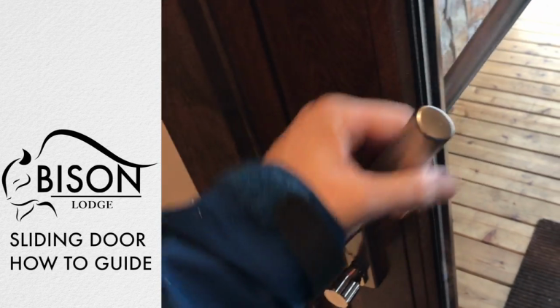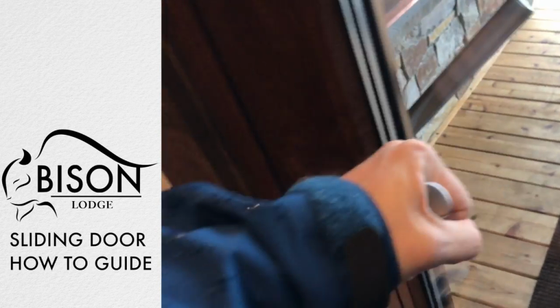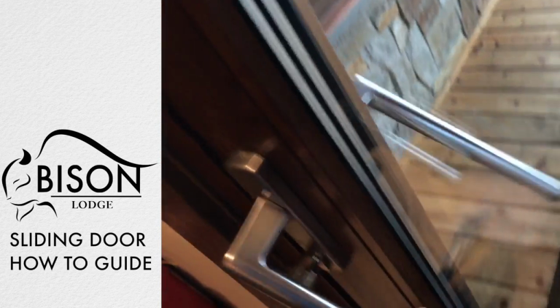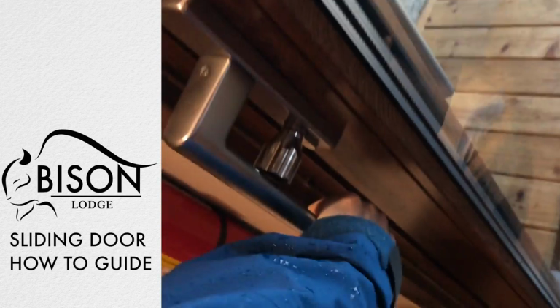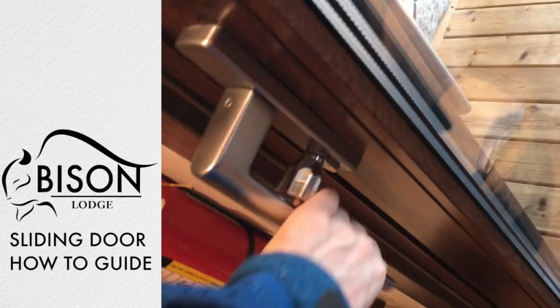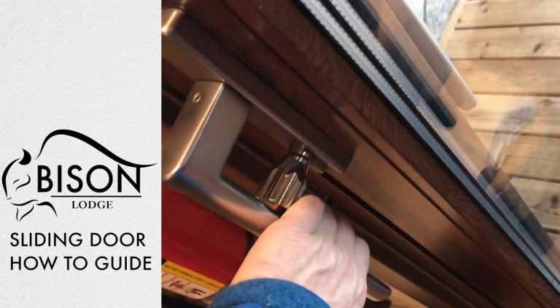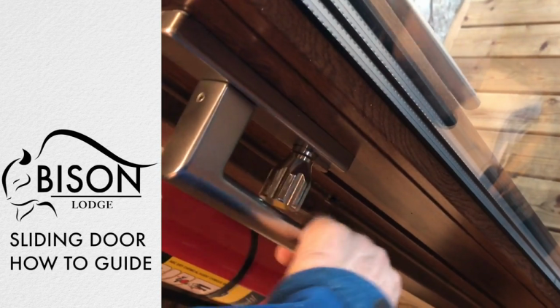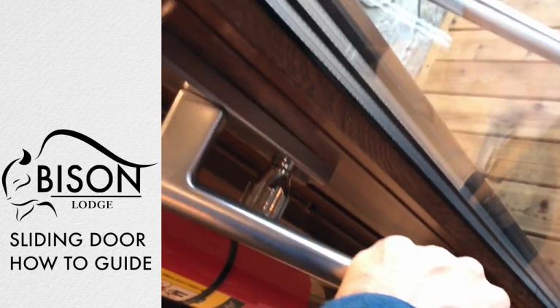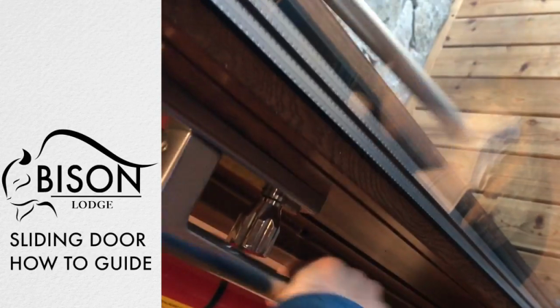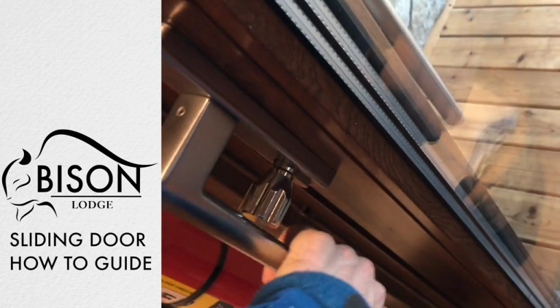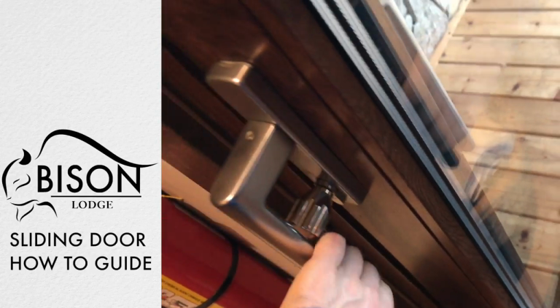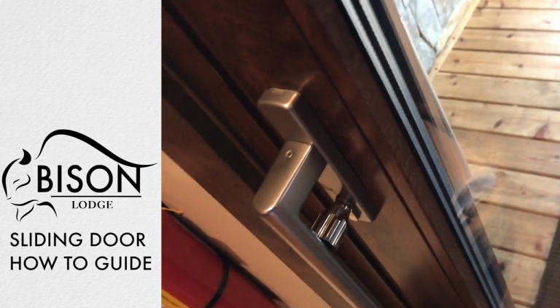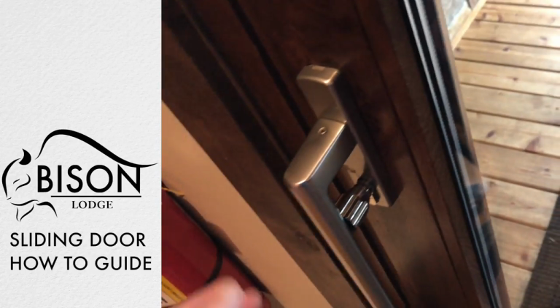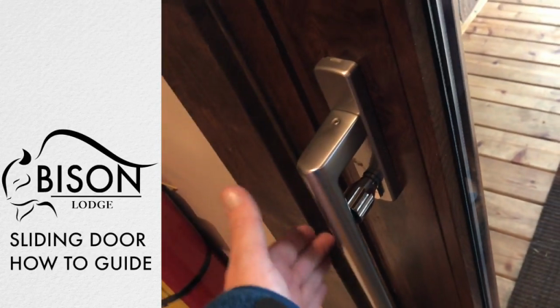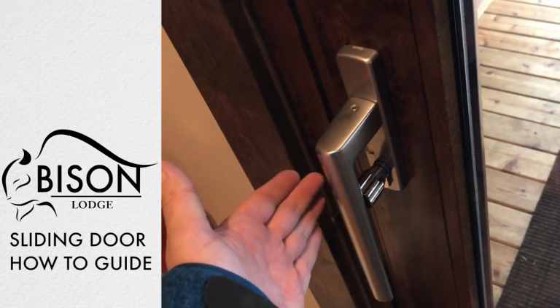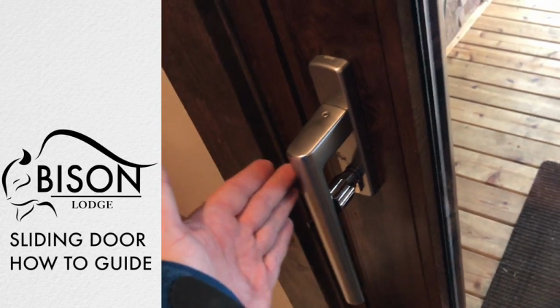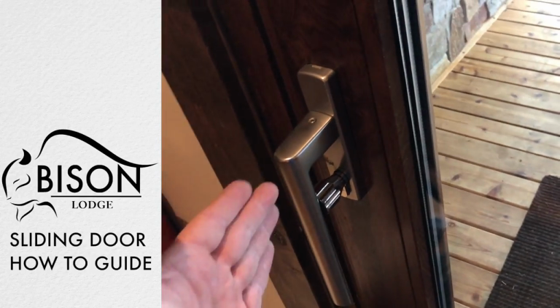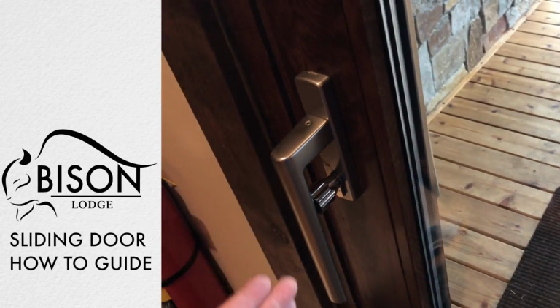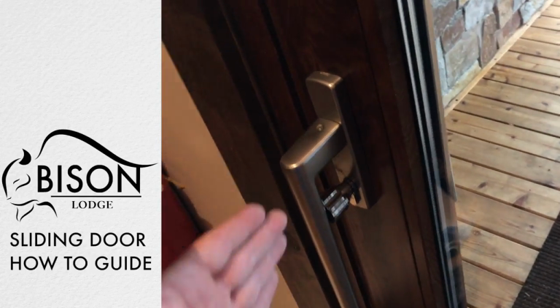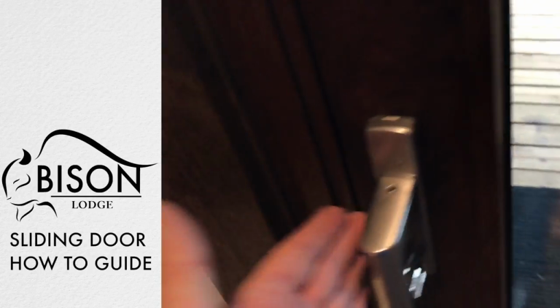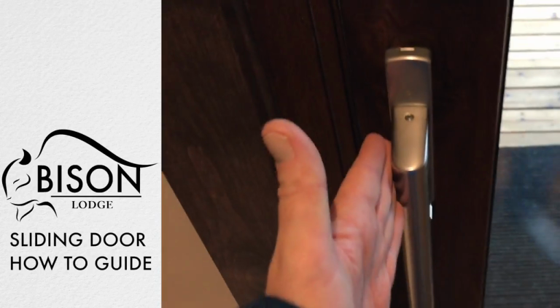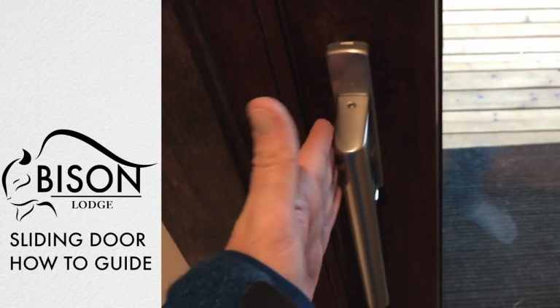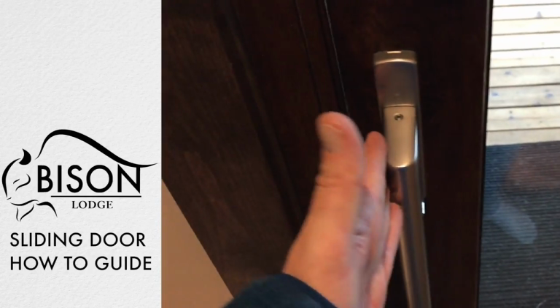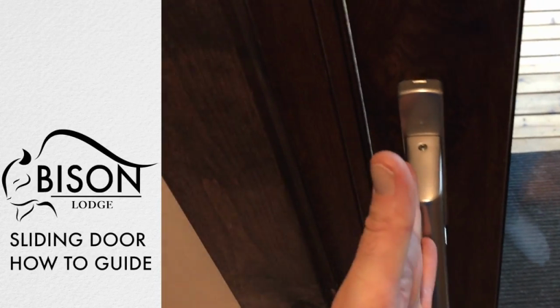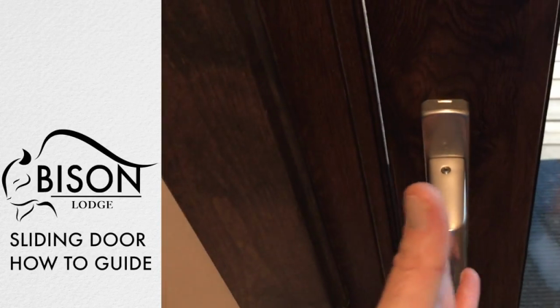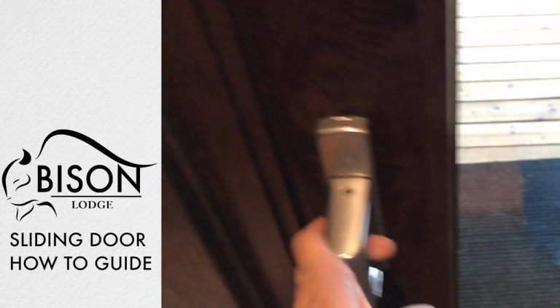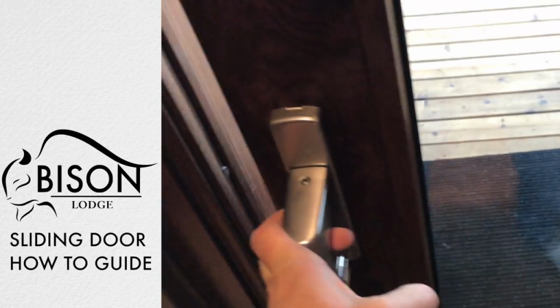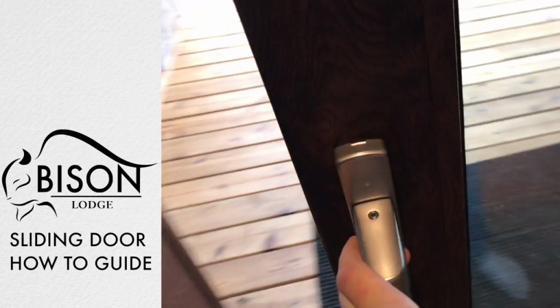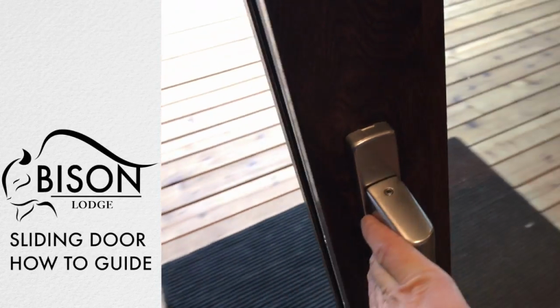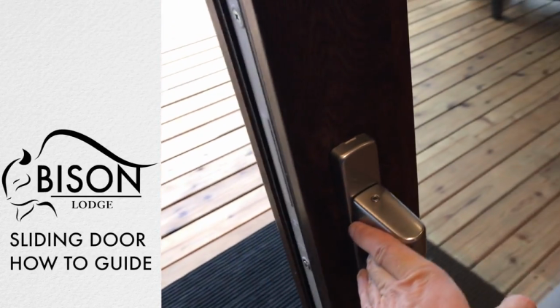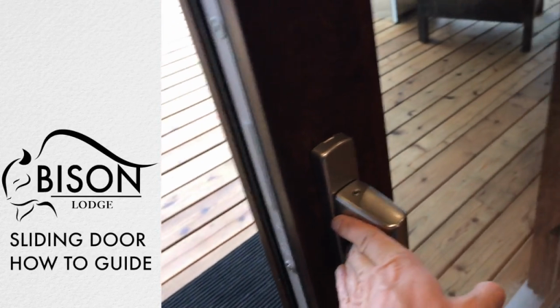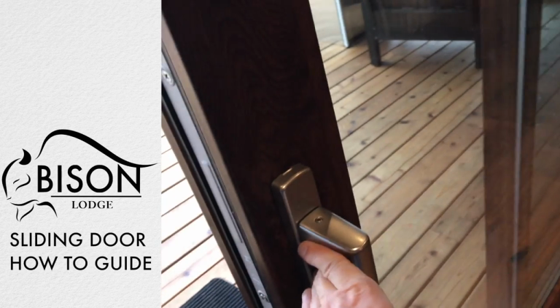Simply because in this position there is a risk of a pinch point which could actually bite you pretty hard. Now the door is in the open, unlocked position — simply push and it will allow you to open the door.